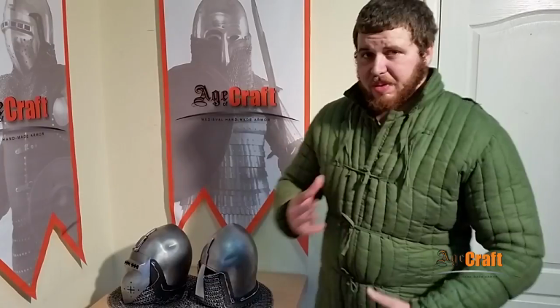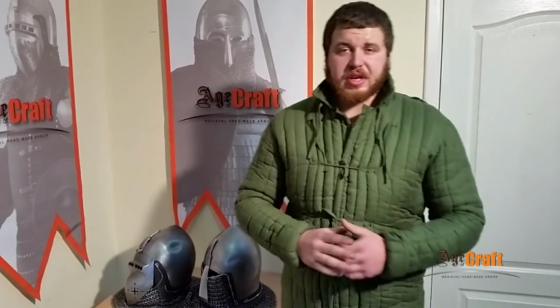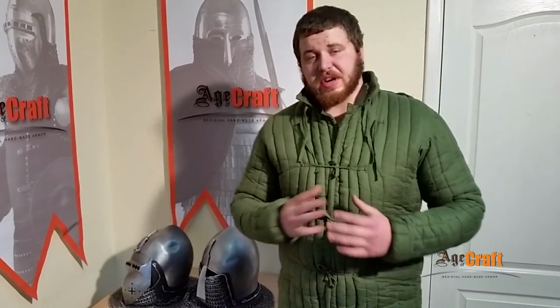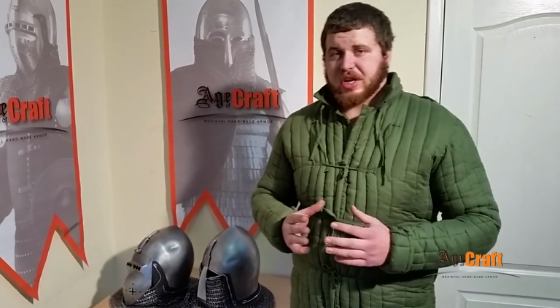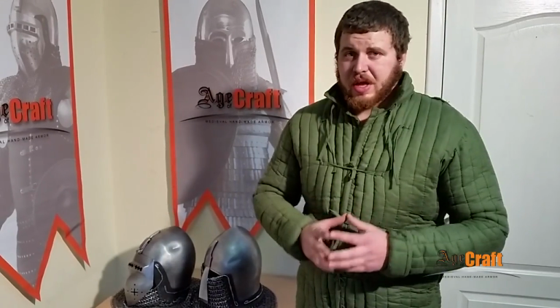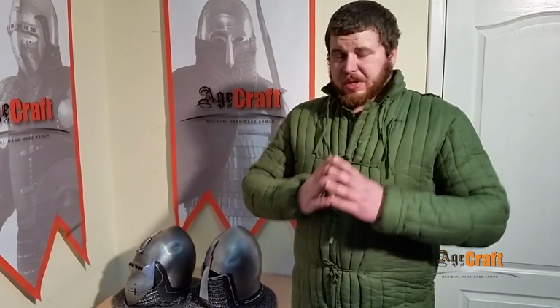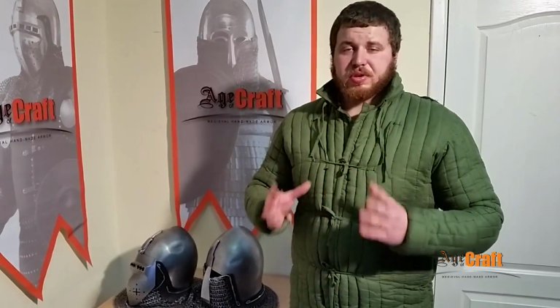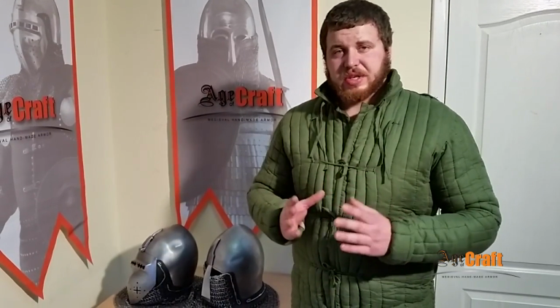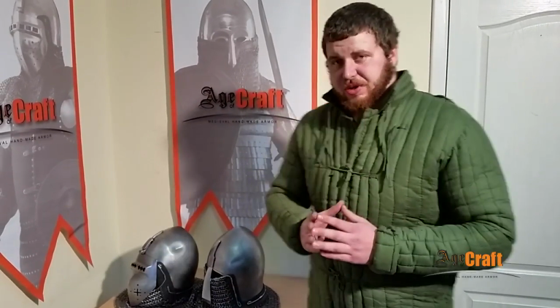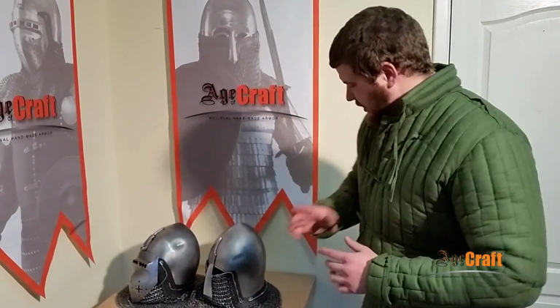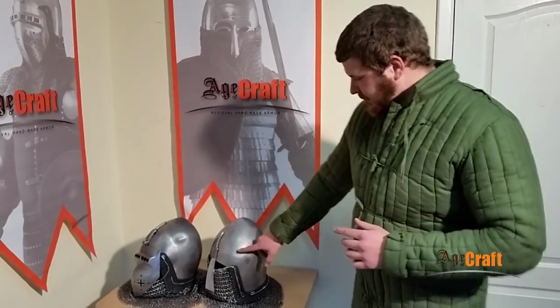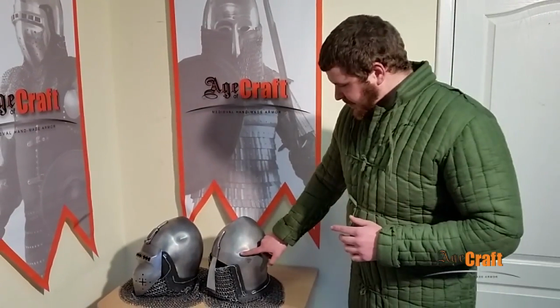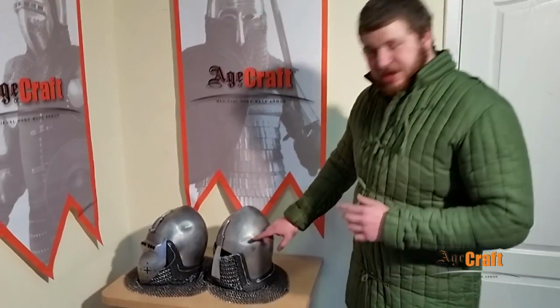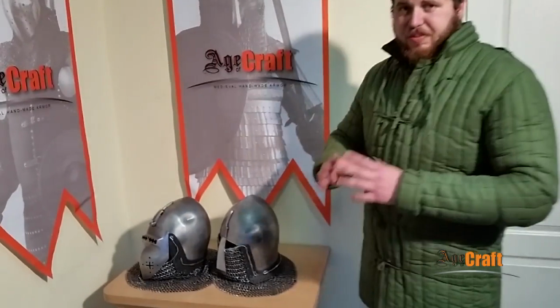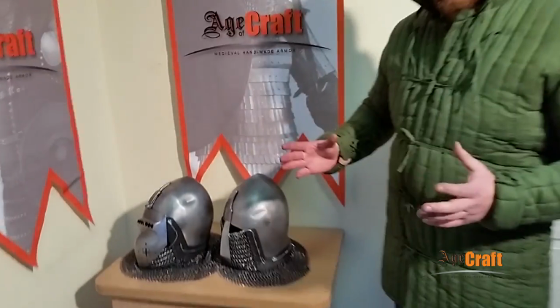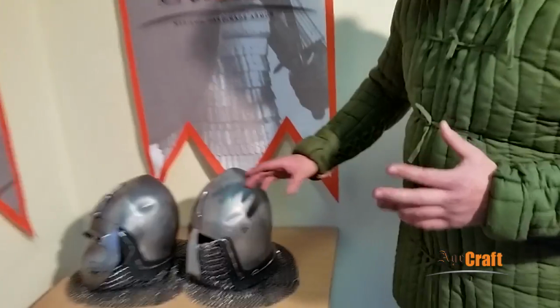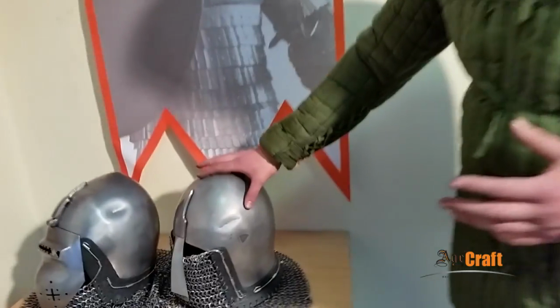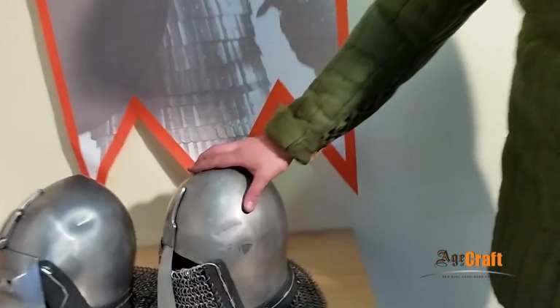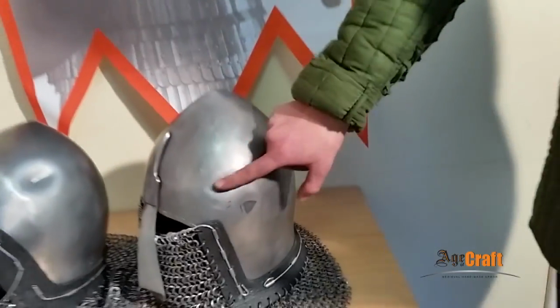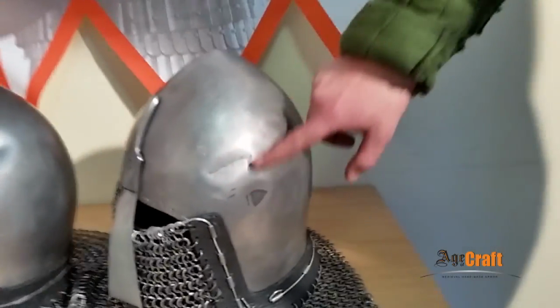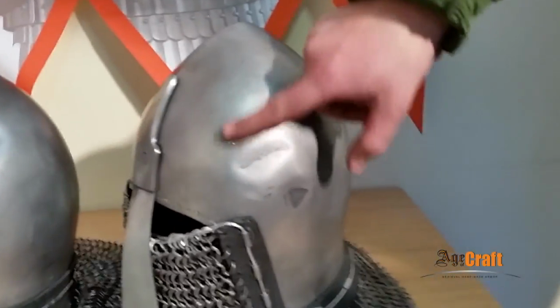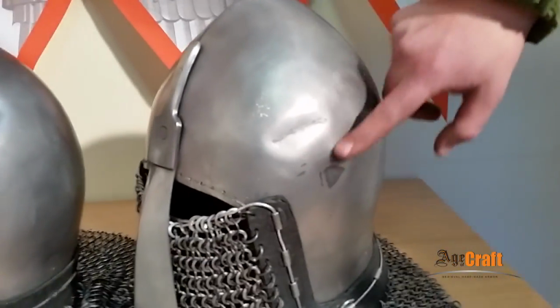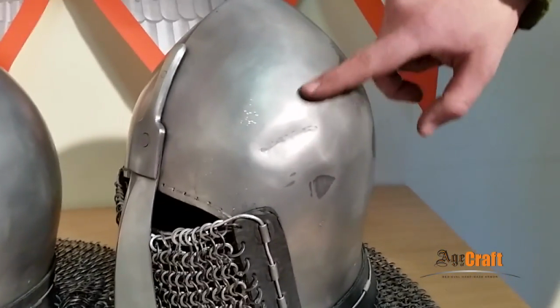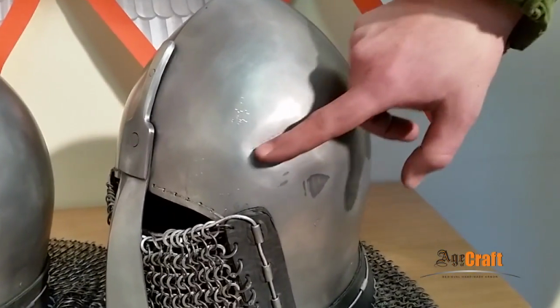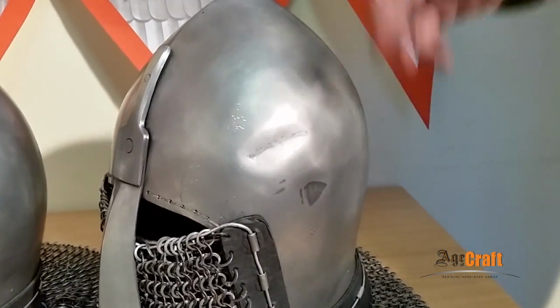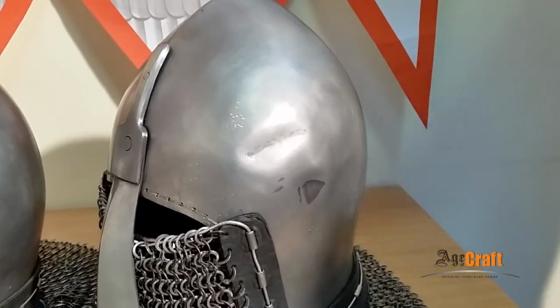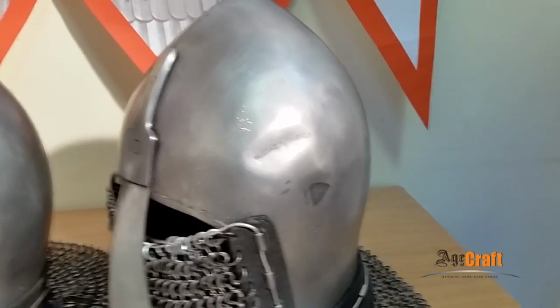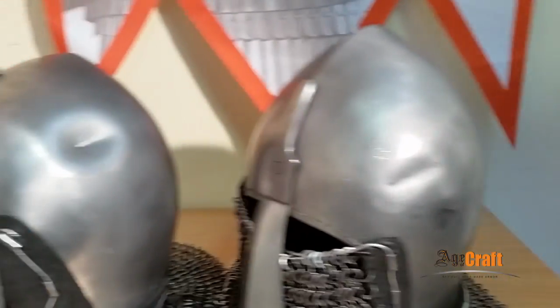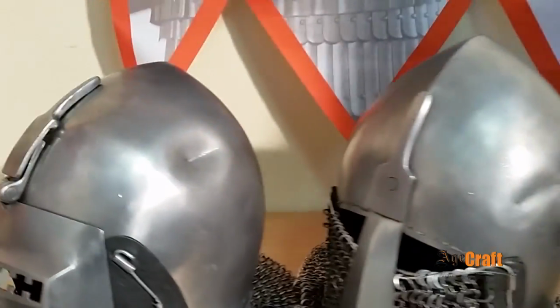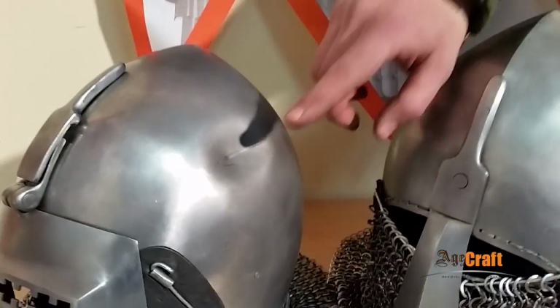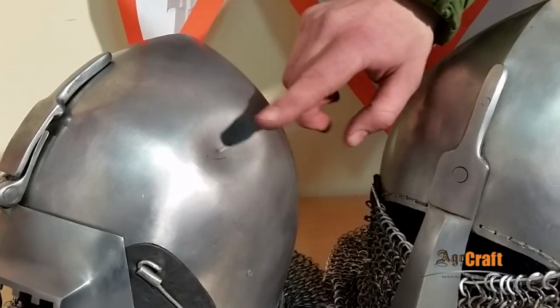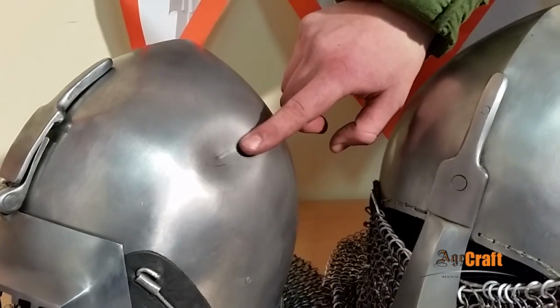We have tested two different helmets and delivered two different blows: the sliding blow and the angled one. The sliding blow left almost no traces. The blow with the axe at an angle left a bigger dent, but it can be flattened easily.